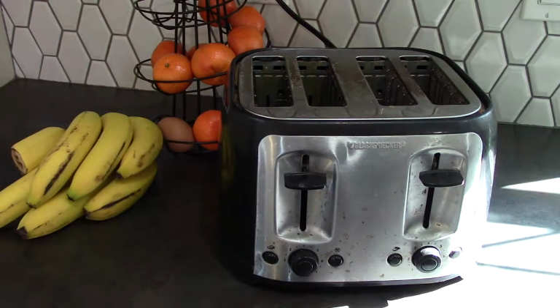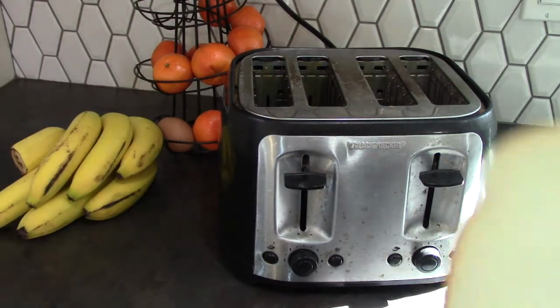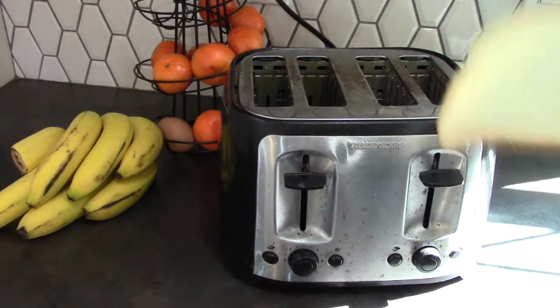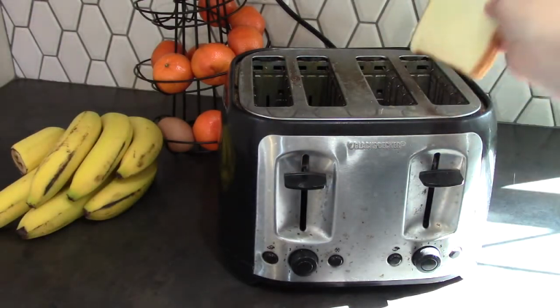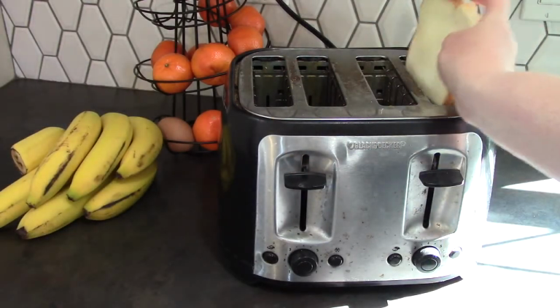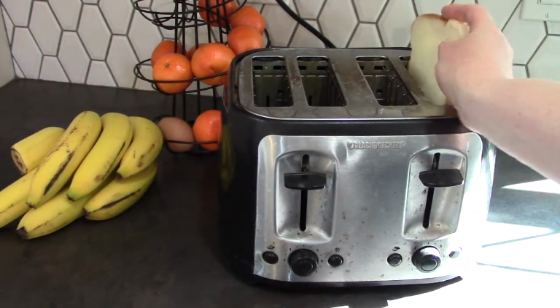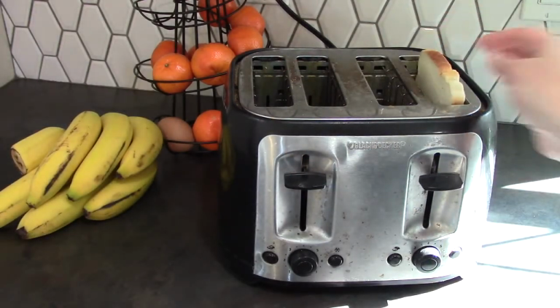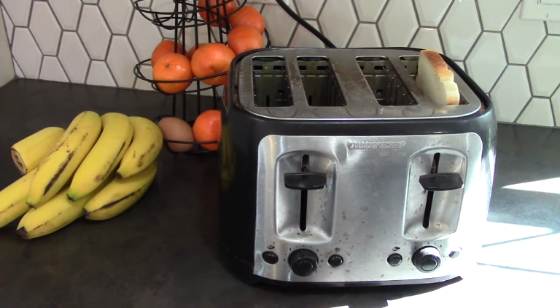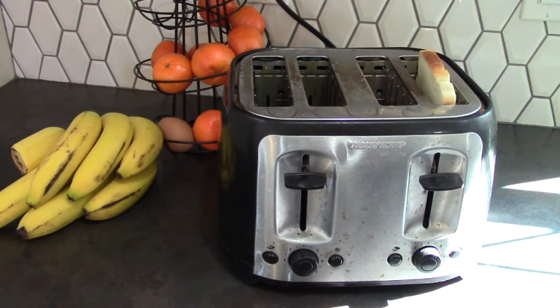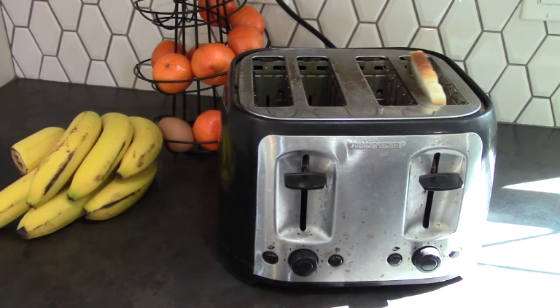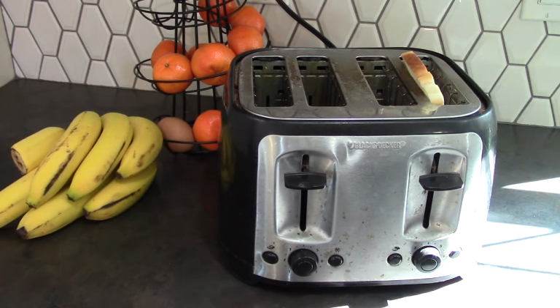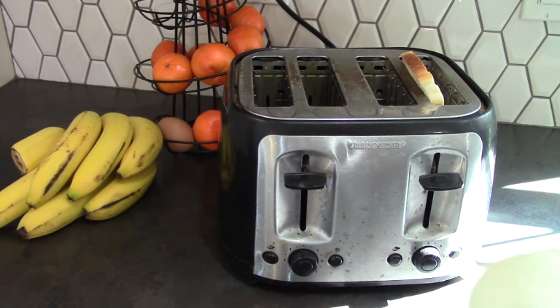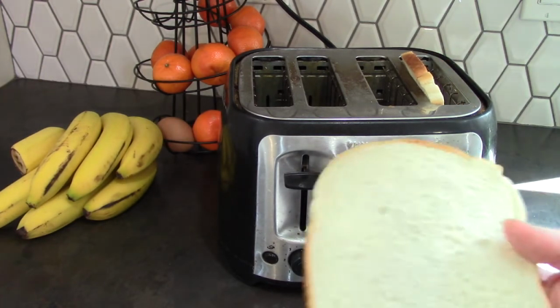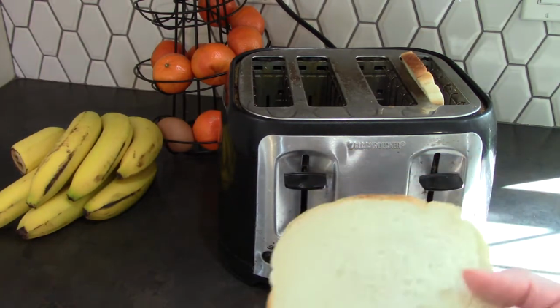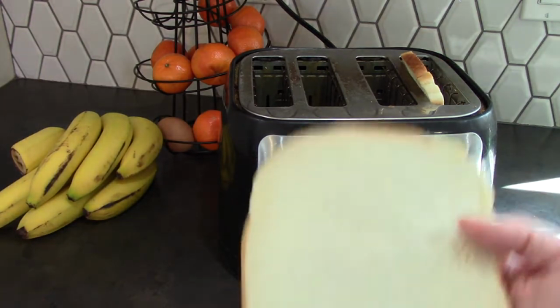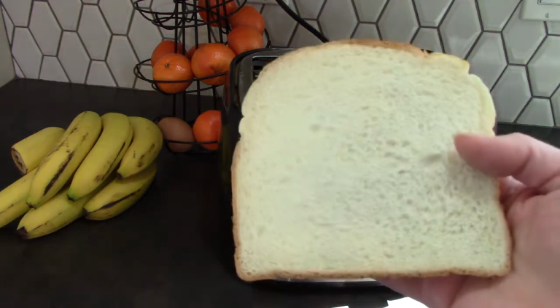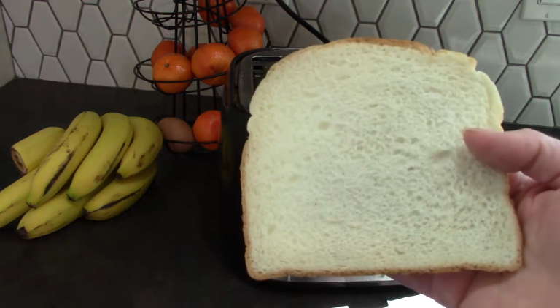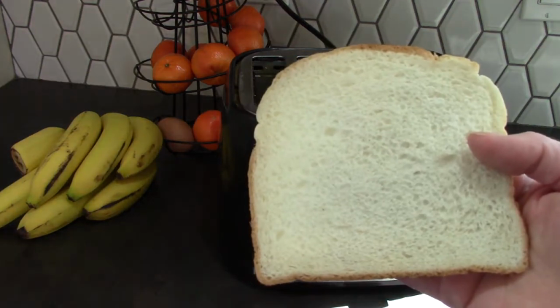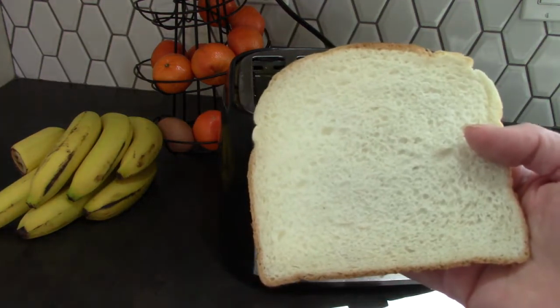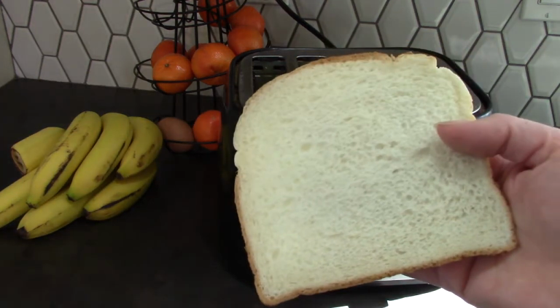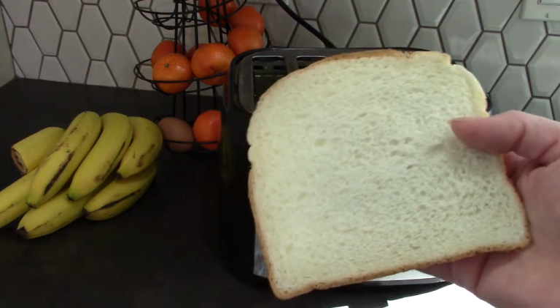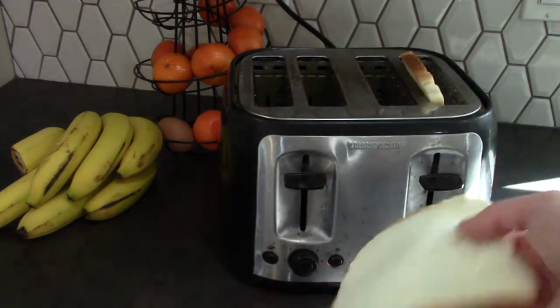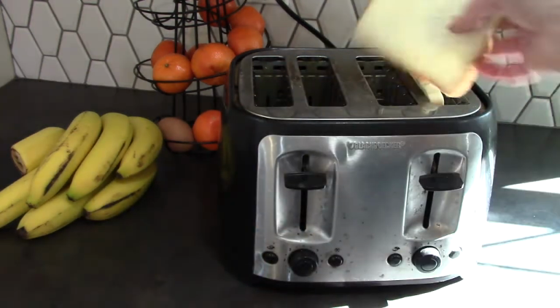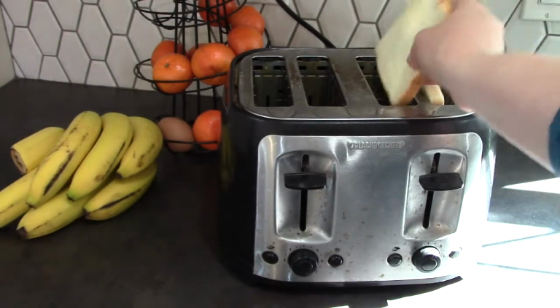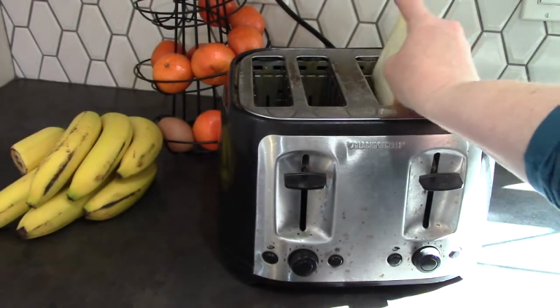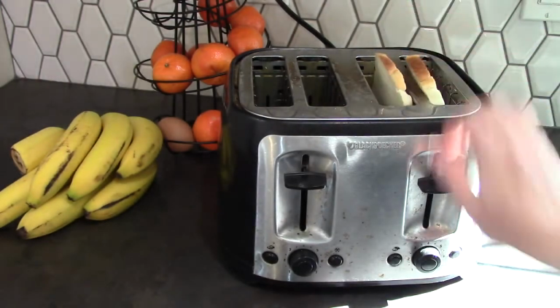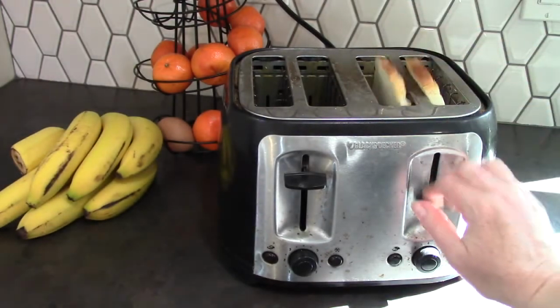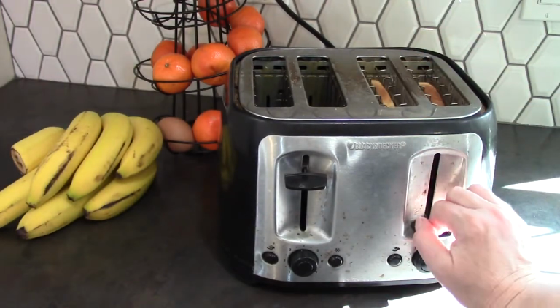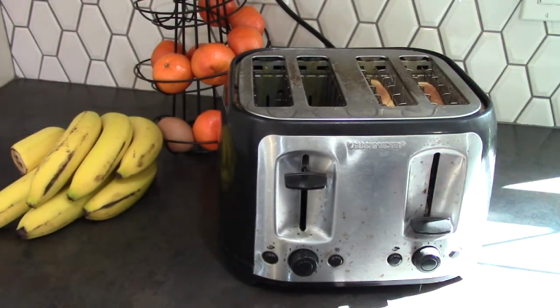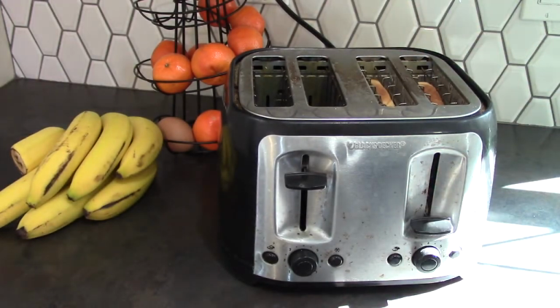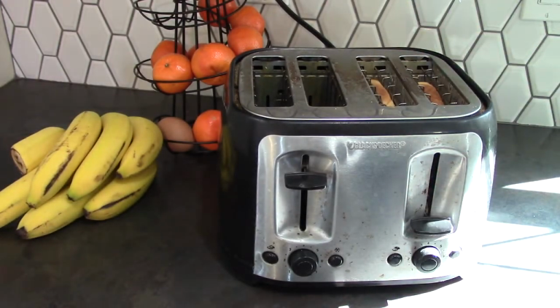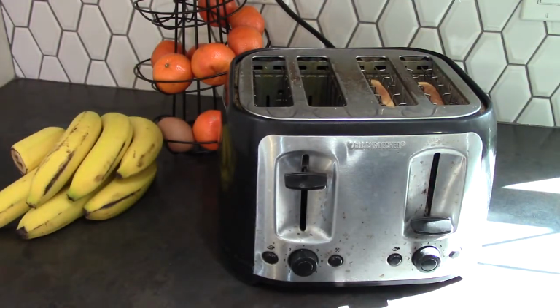I am going to pop some bread into the toaster because we are going to be looking at one-half and one-fourth with my toast.